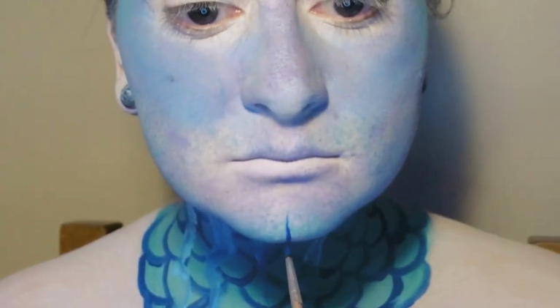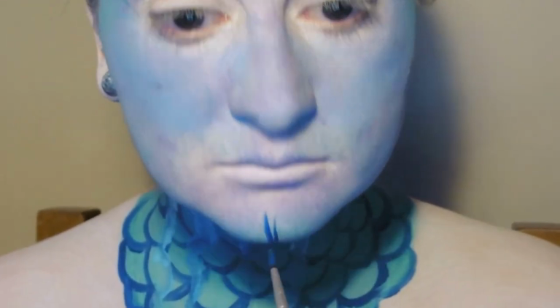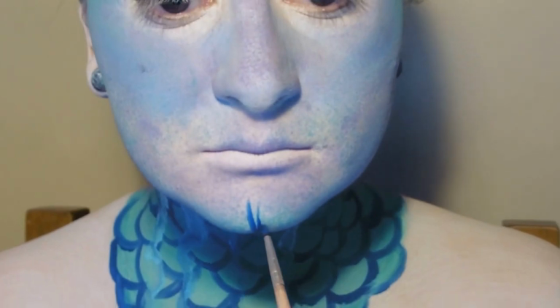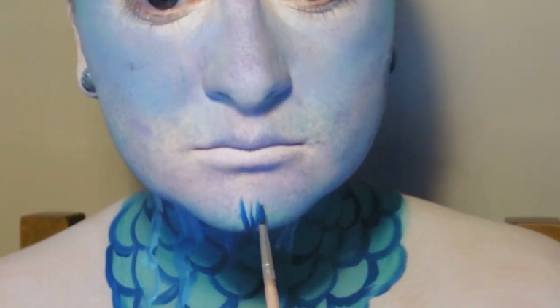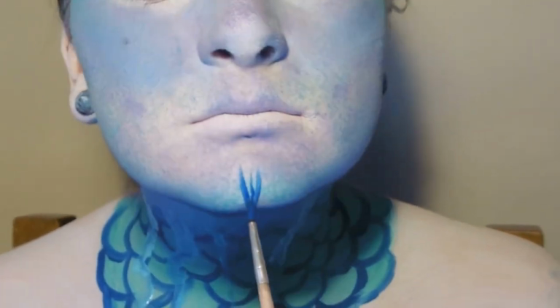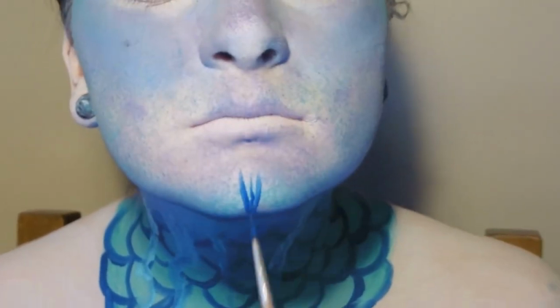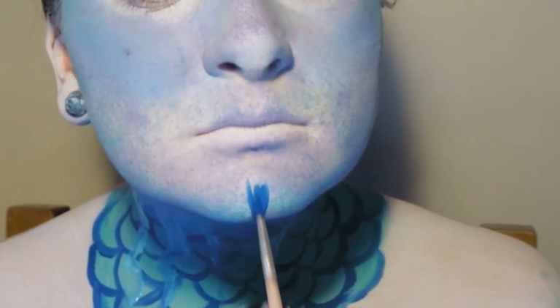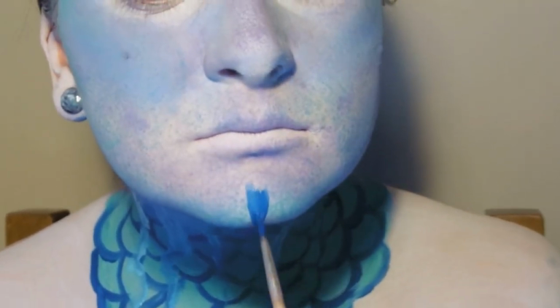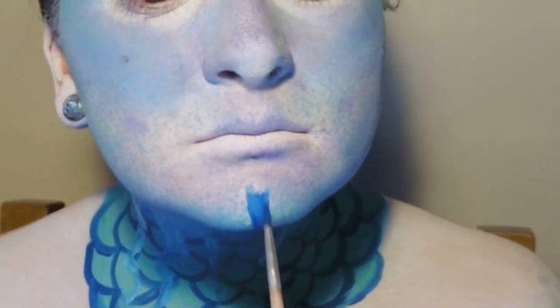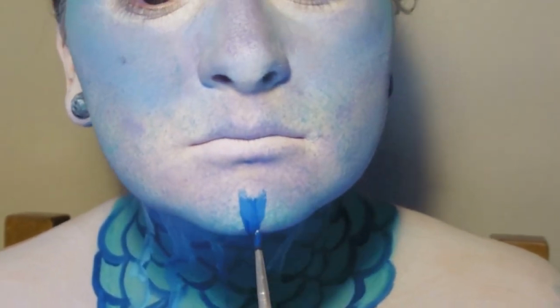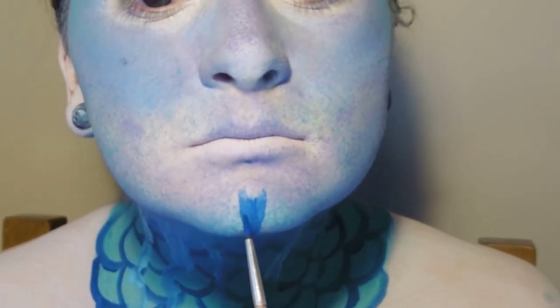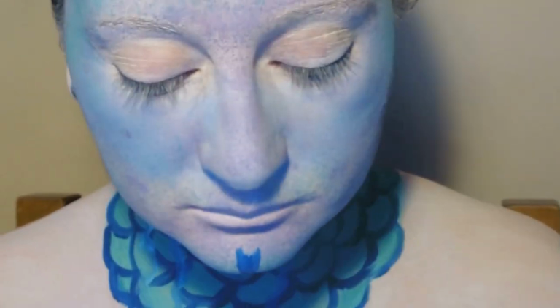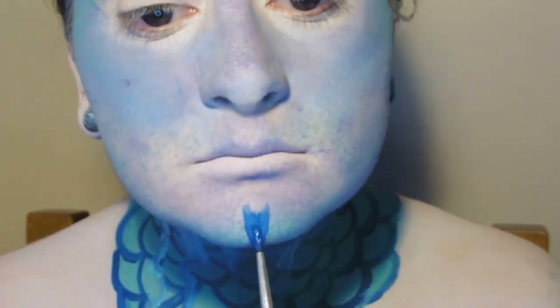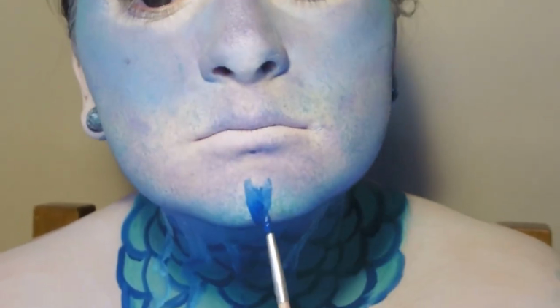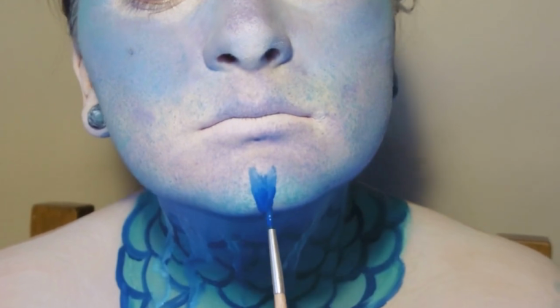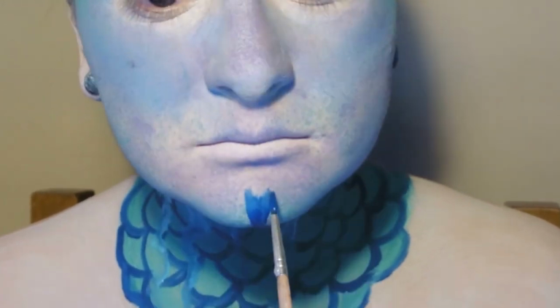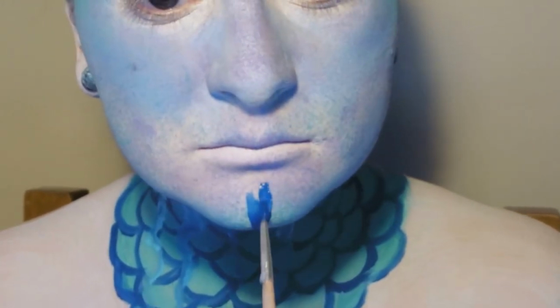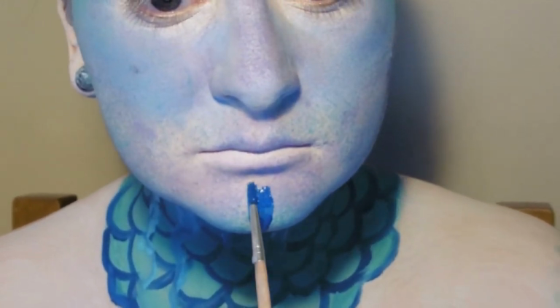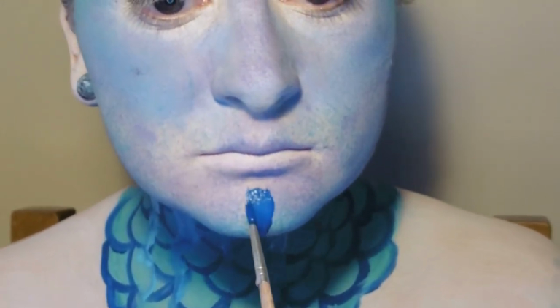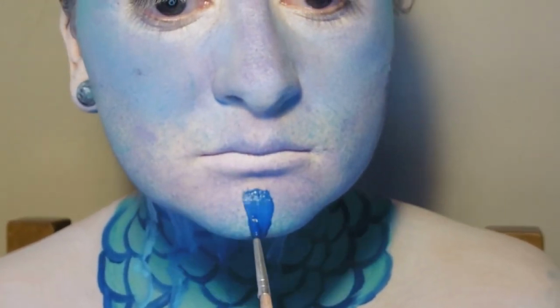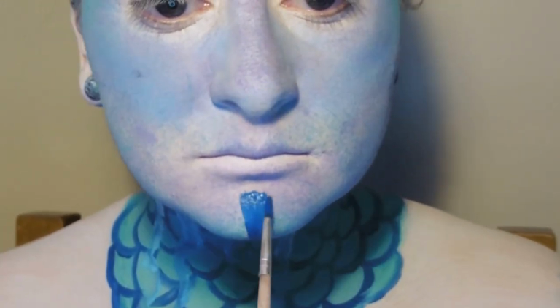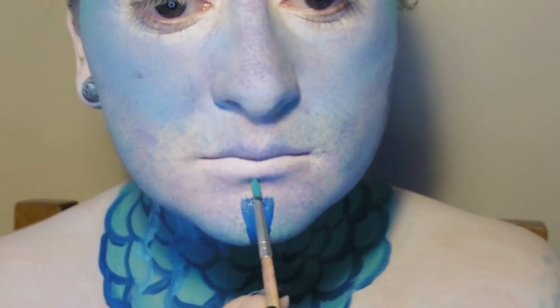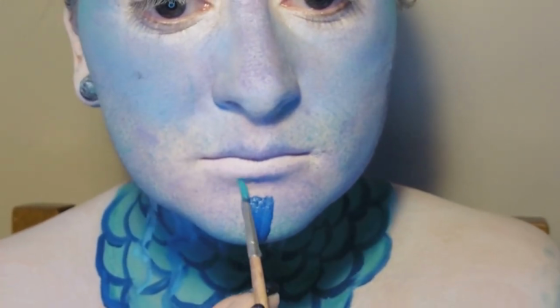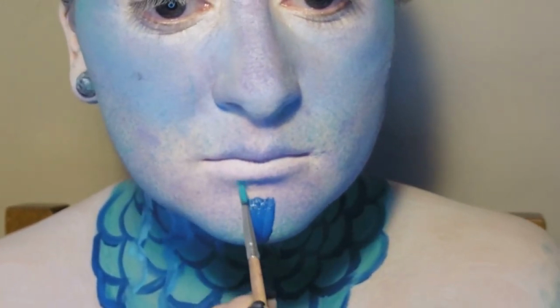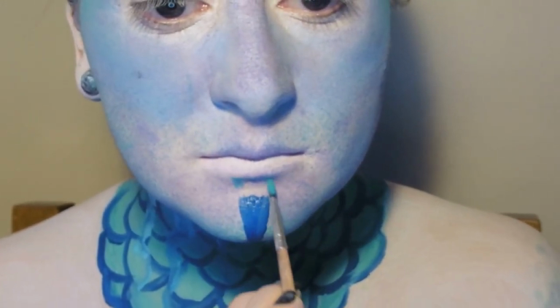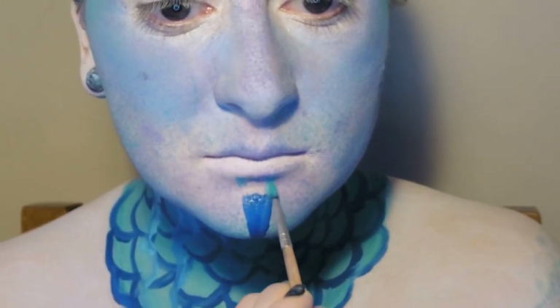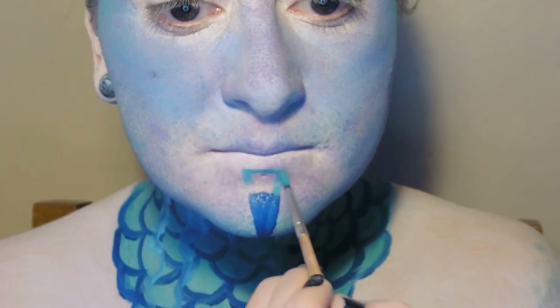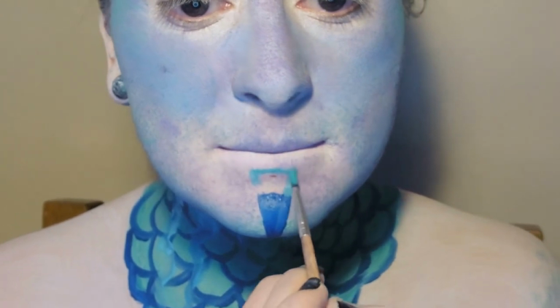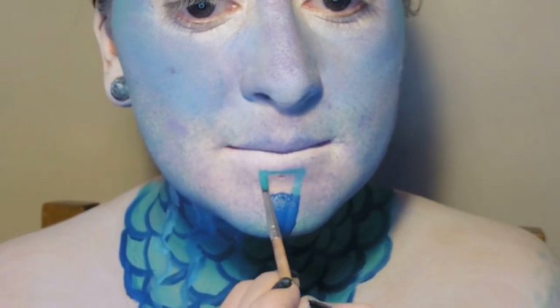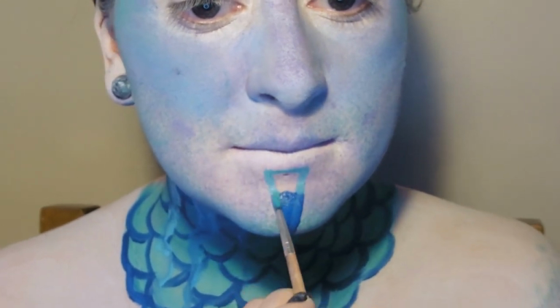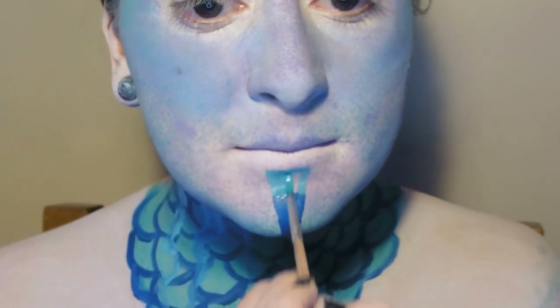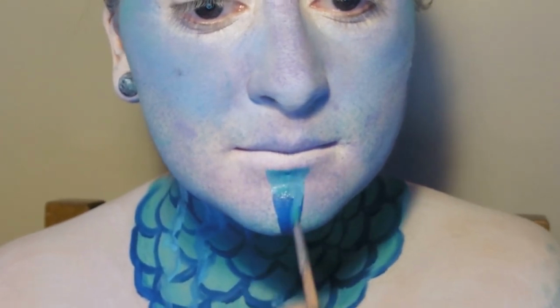Now let's move on to the face. We're going to take our dark blue and draw another downward point on the chin — a really small one this time — and then extend upwards to meet the lip line with a teal, whilst blending down into the blue.